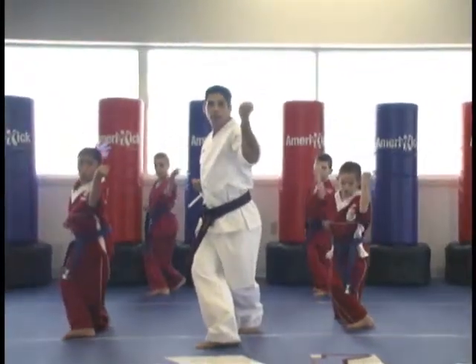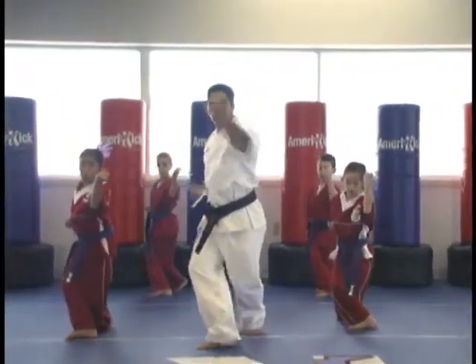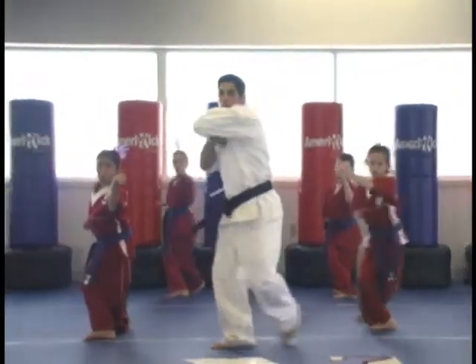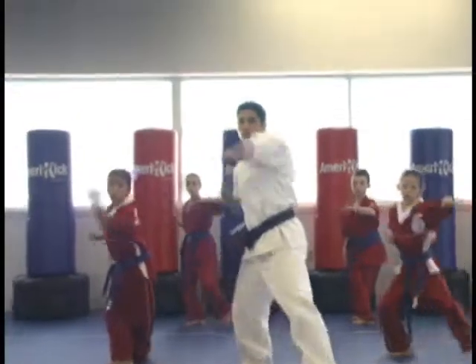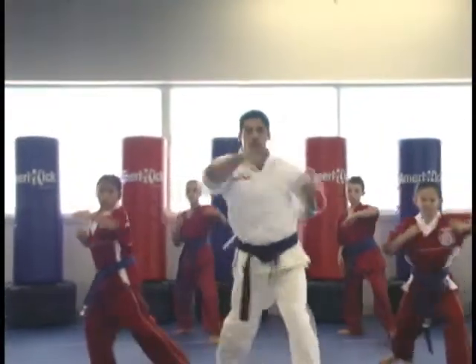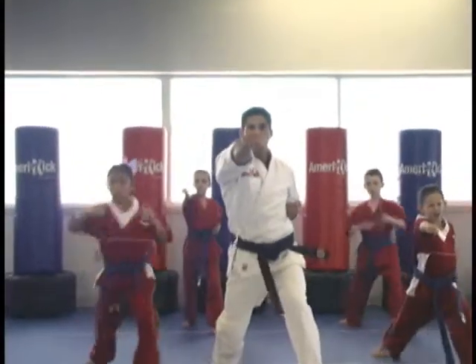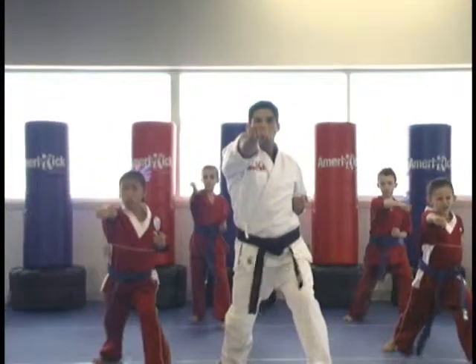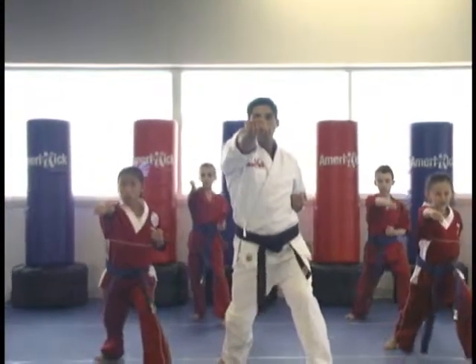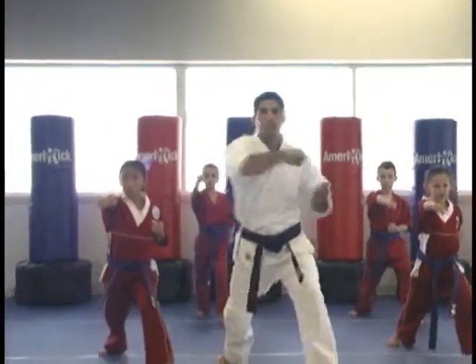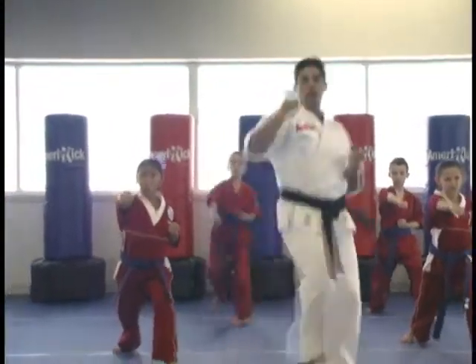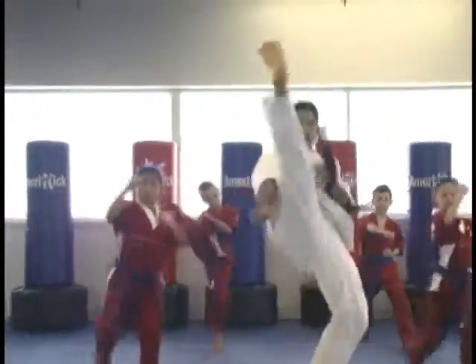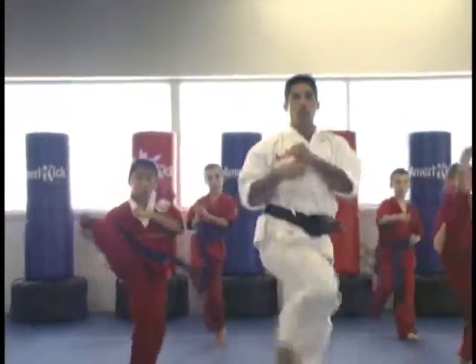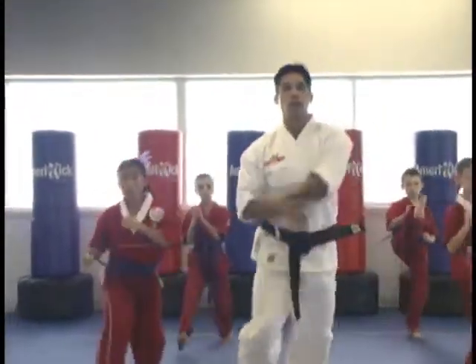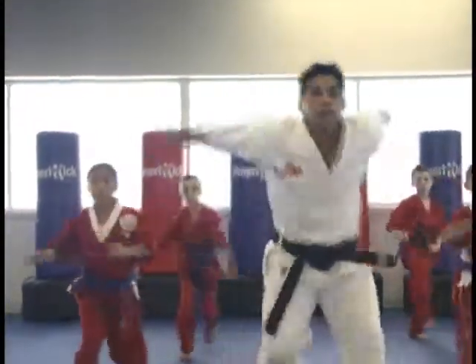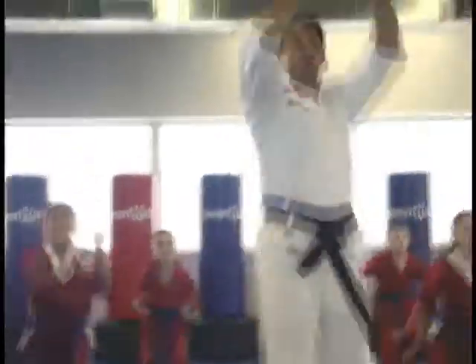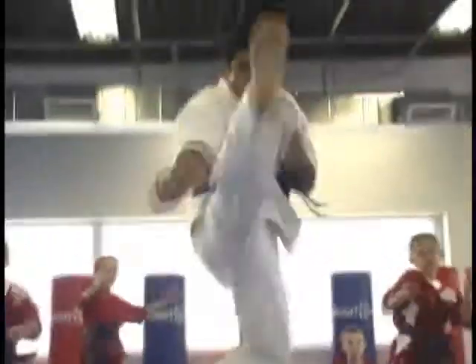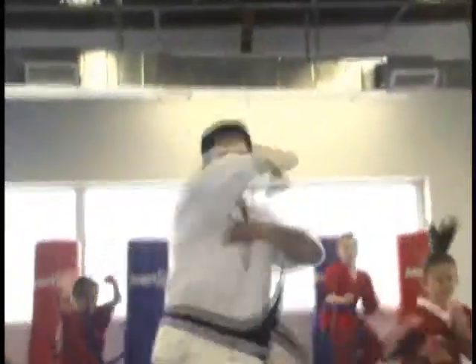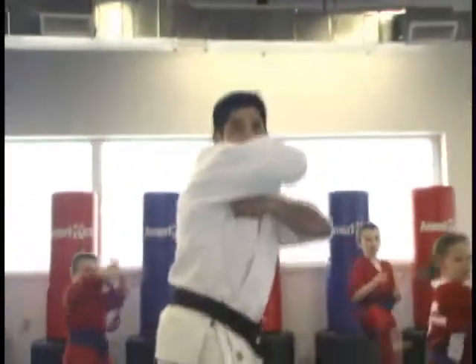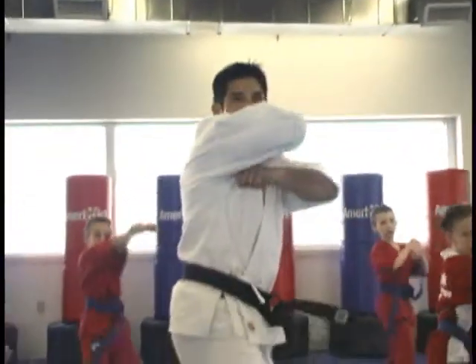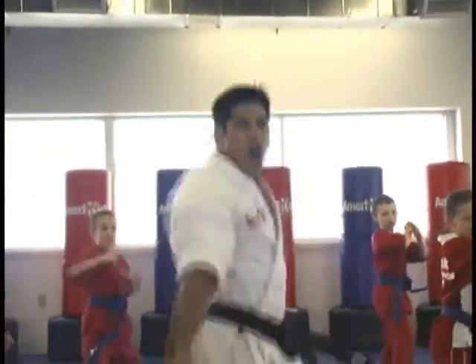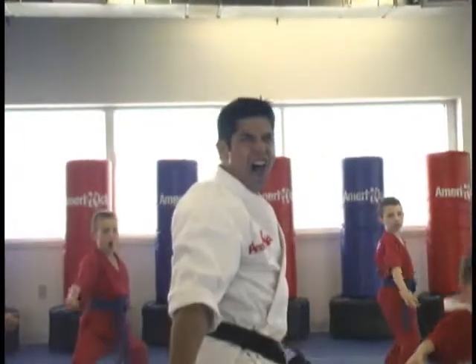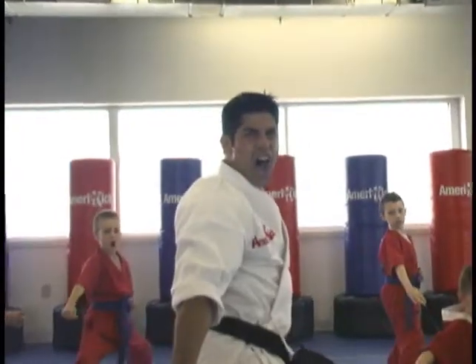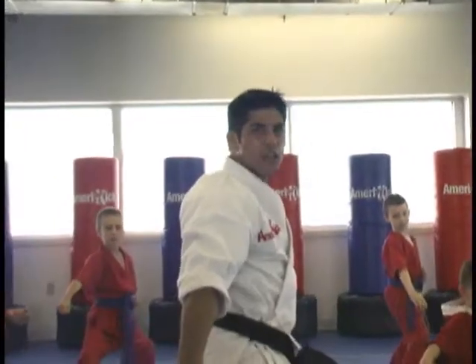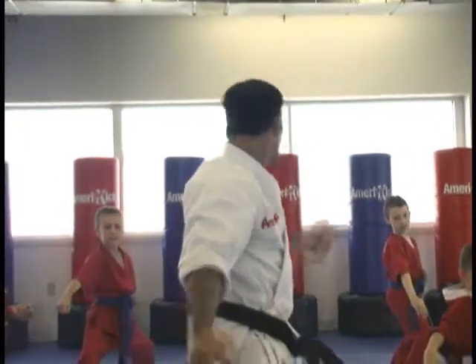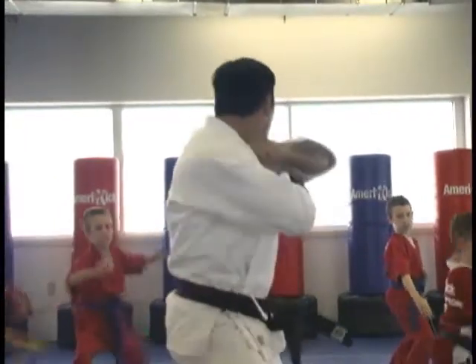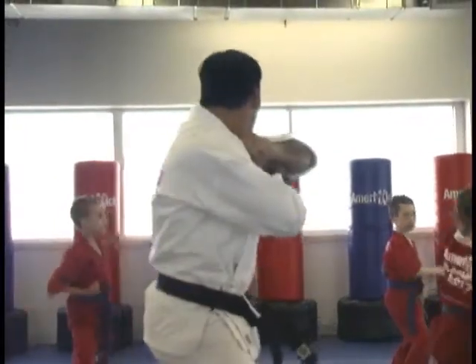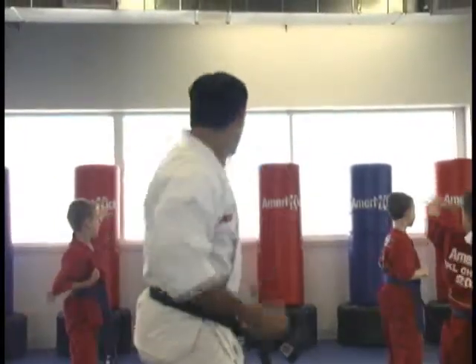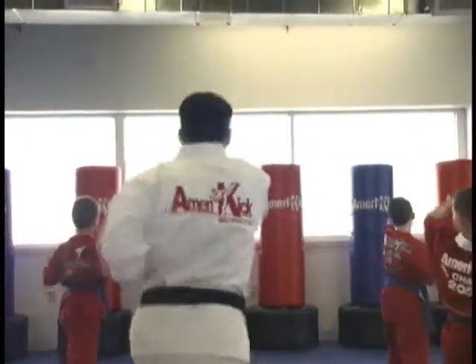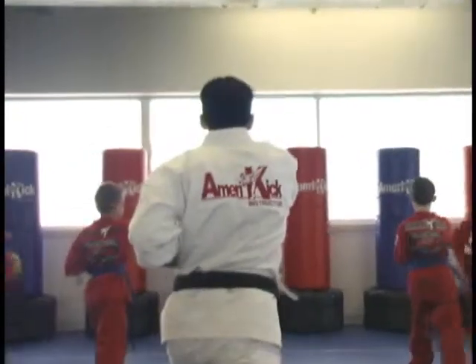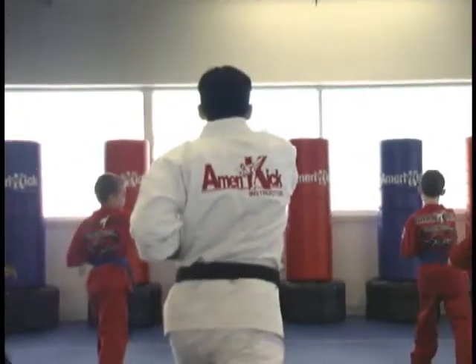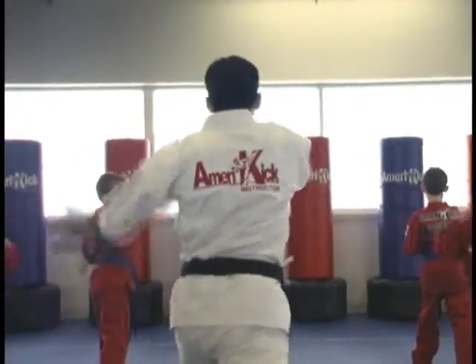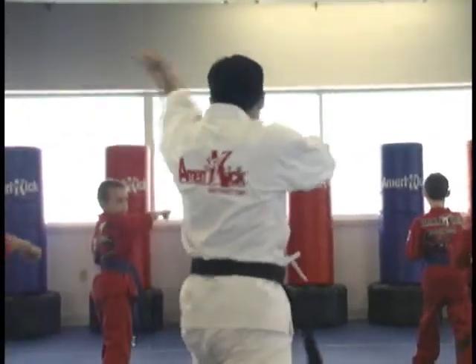Step forward. Chop punch. Right leg twist kick. Jump for a kick. And chop. Turn. Chop punch. Circle chop.